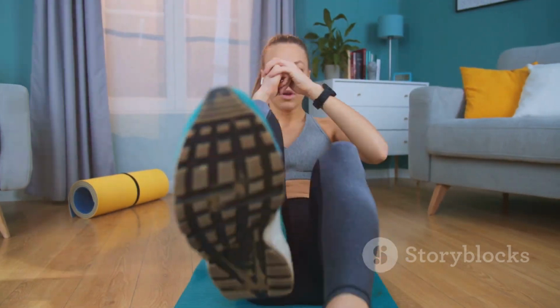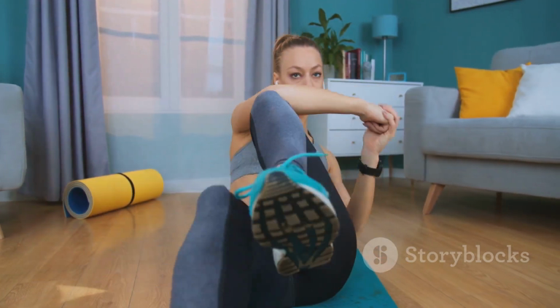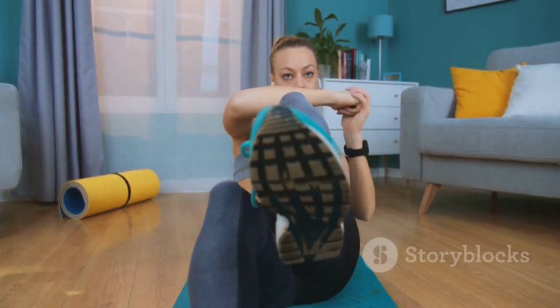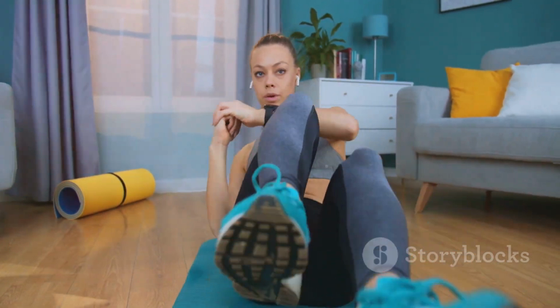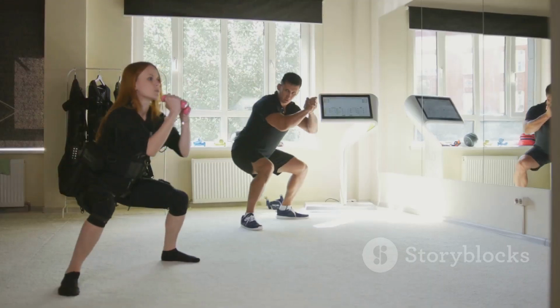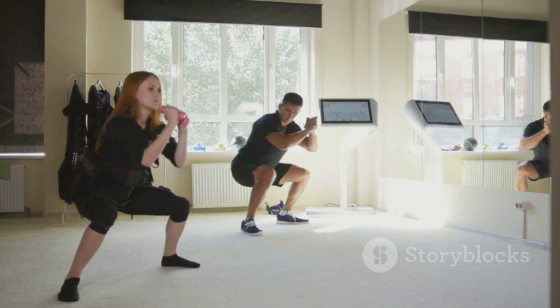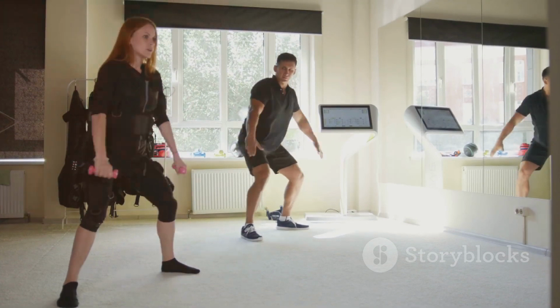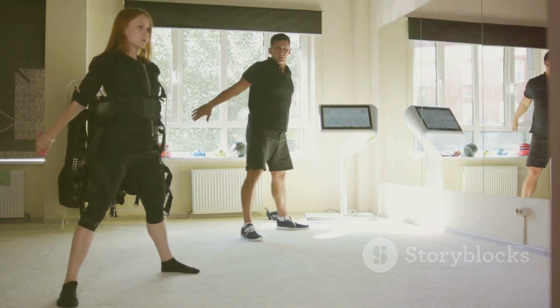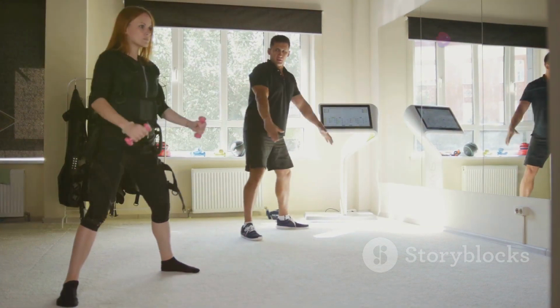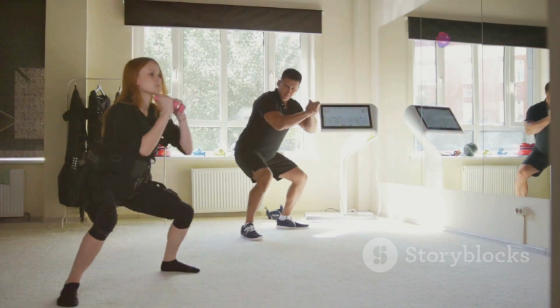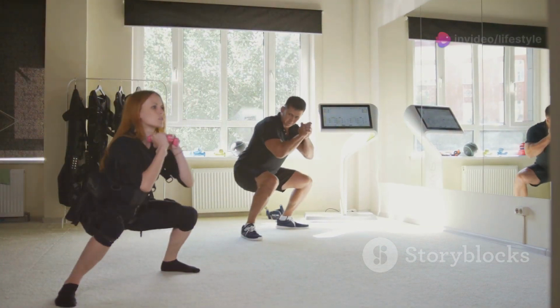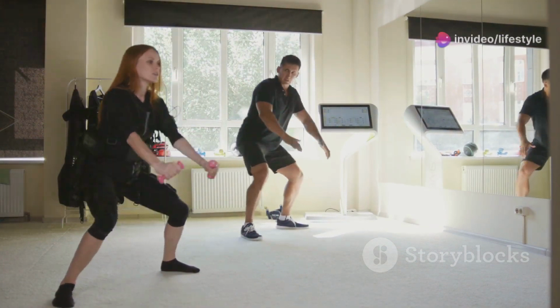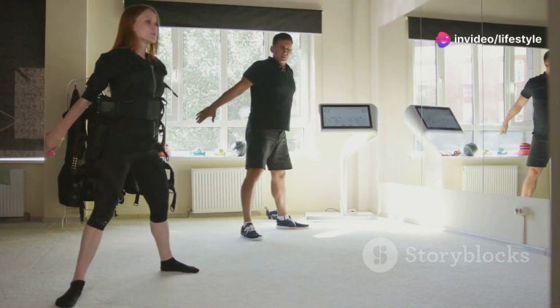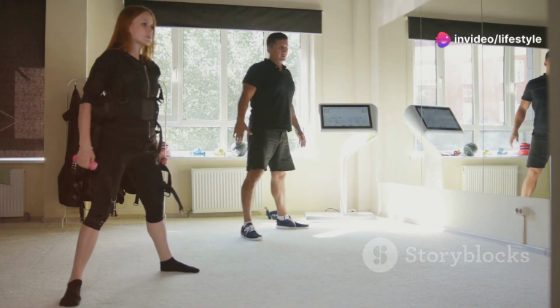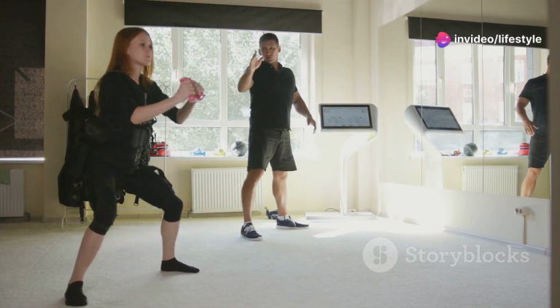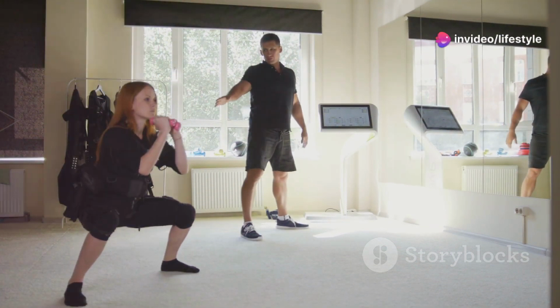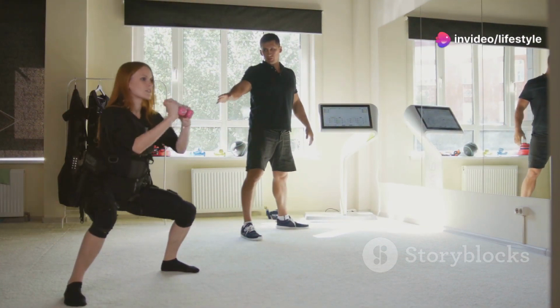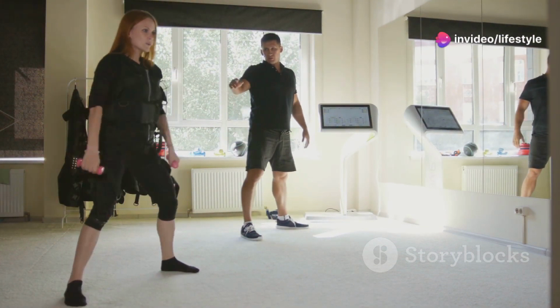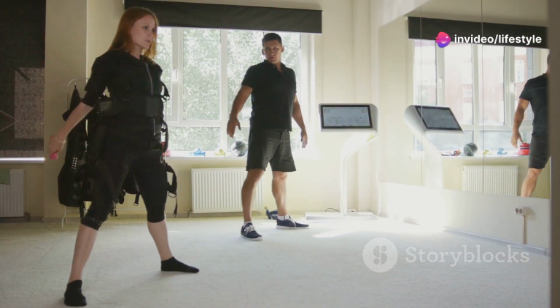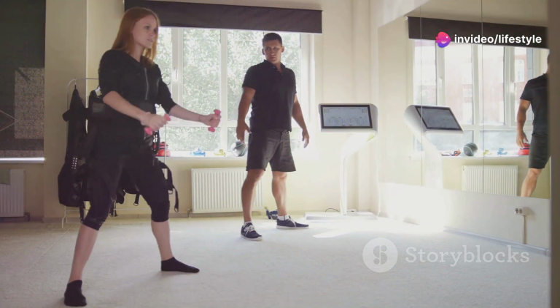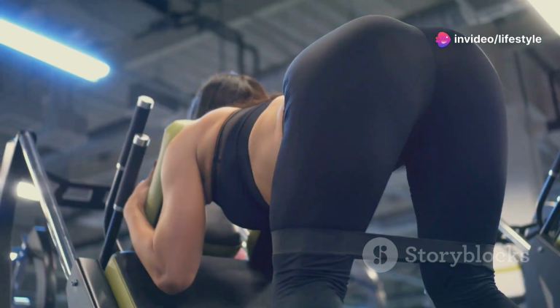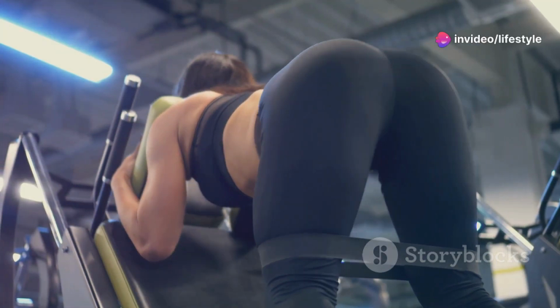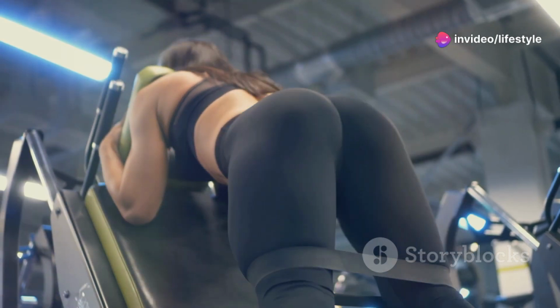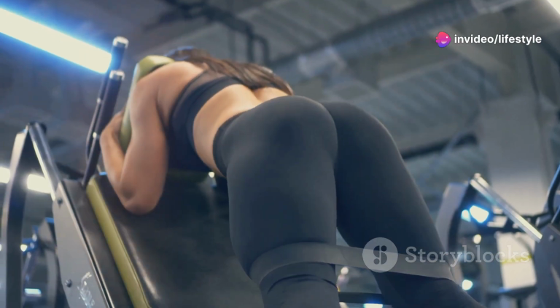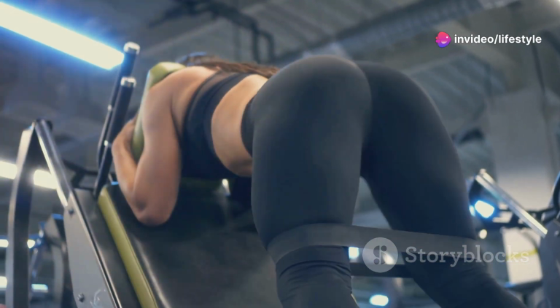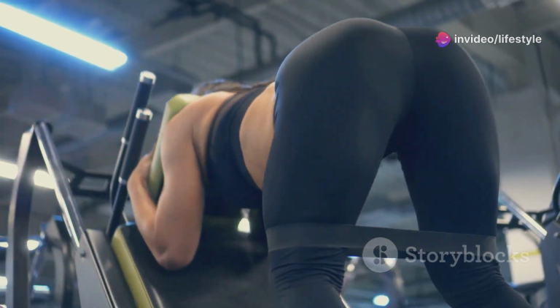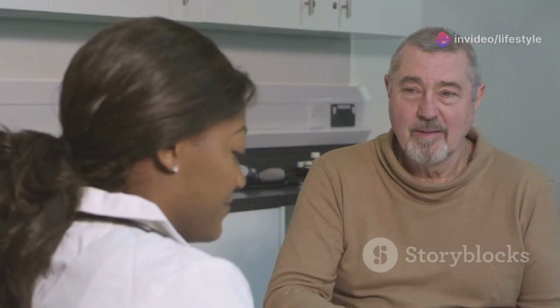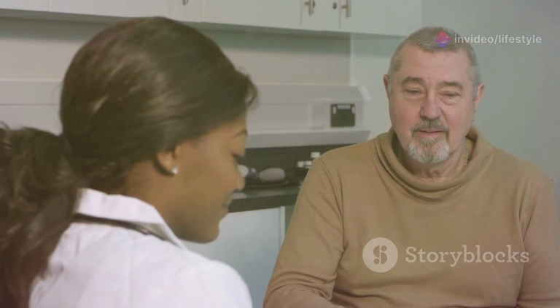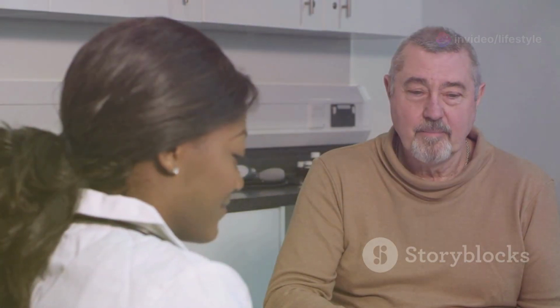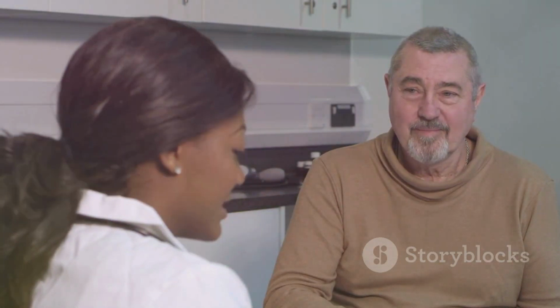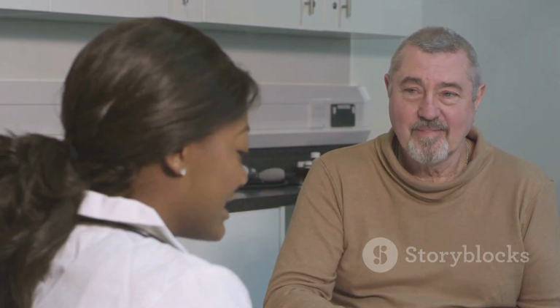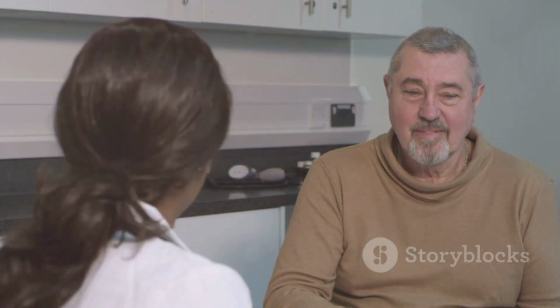Next, deep squats. Go low, keep your form, and repeat 10 to 15 times. Remember, consistency is key. Start slow and build up. If in doubt, consult a healthcare professional.